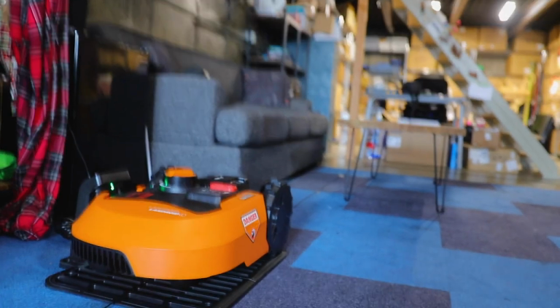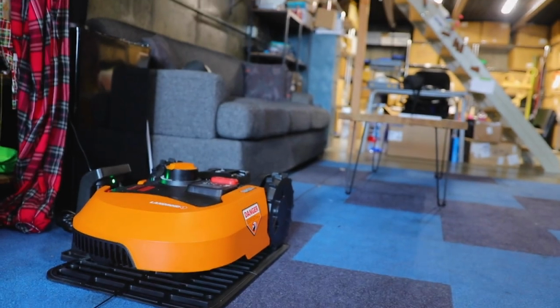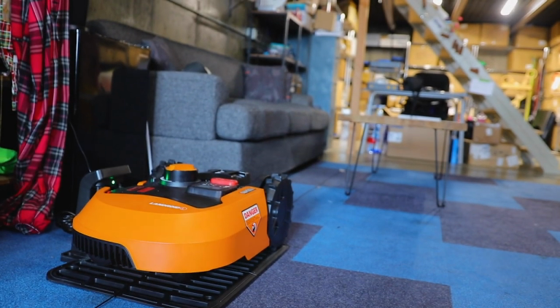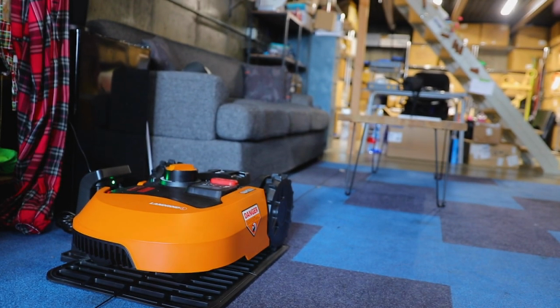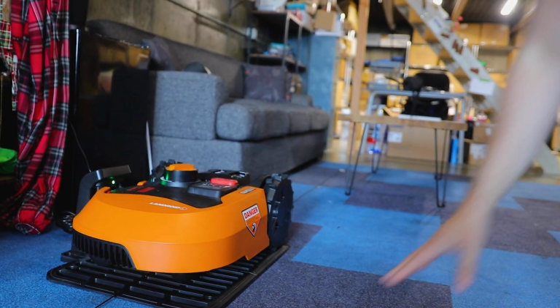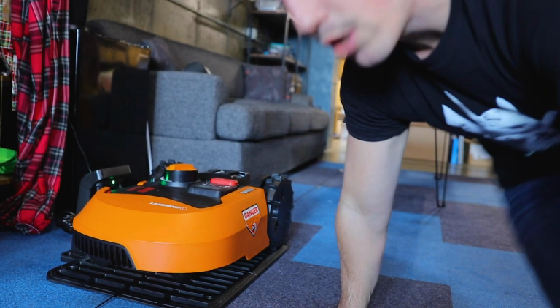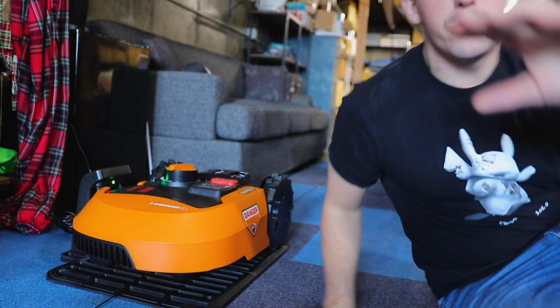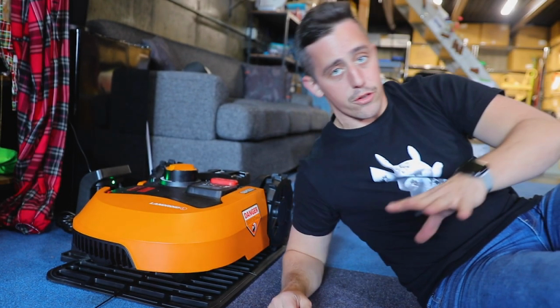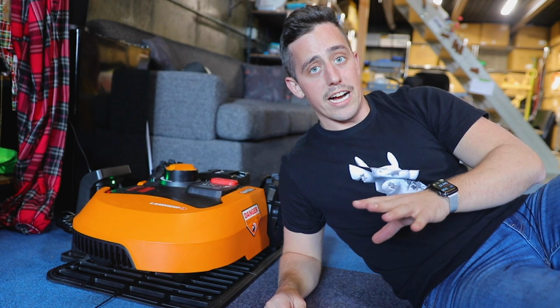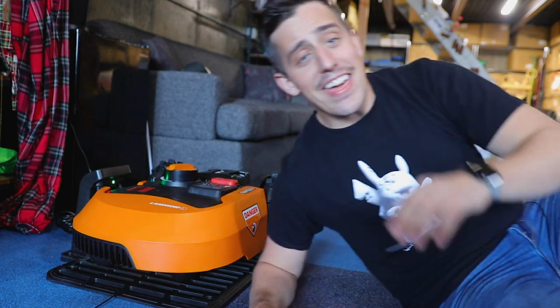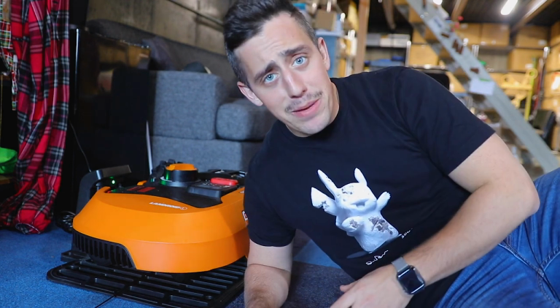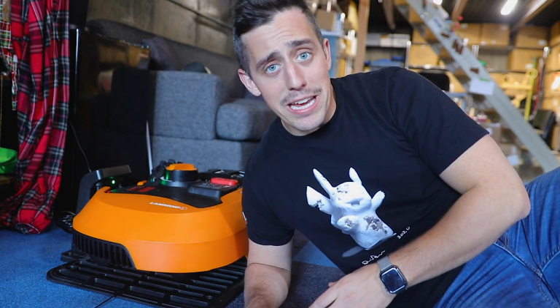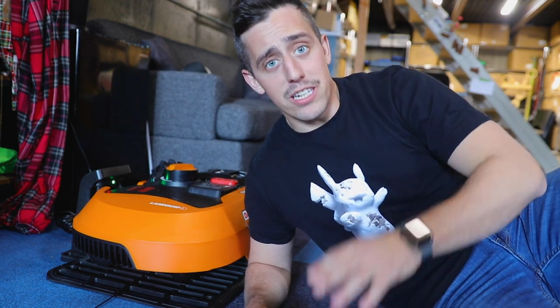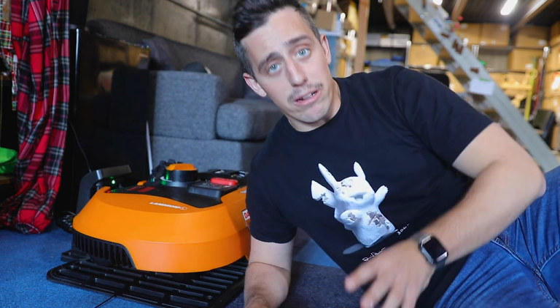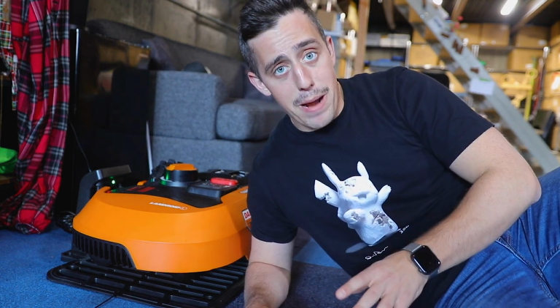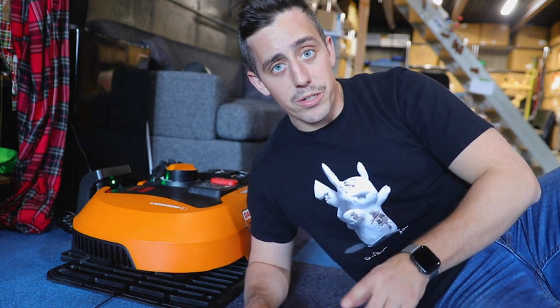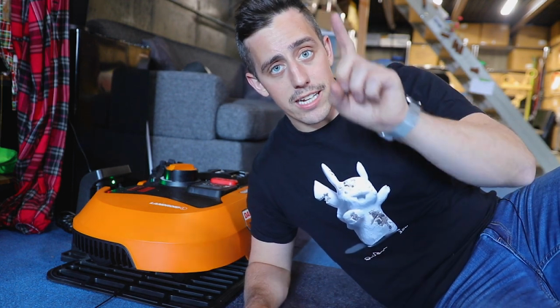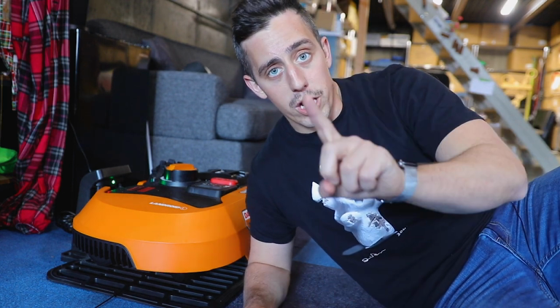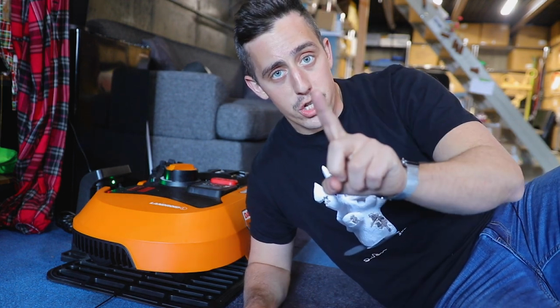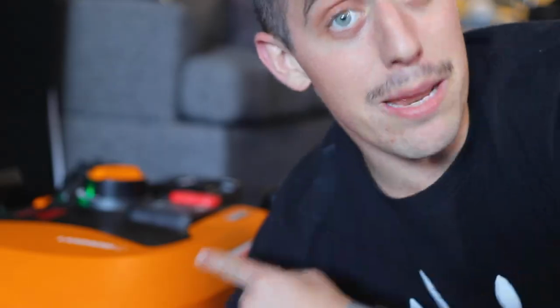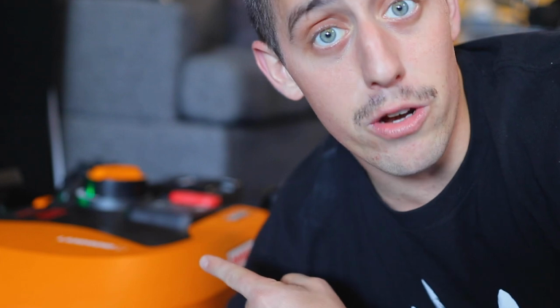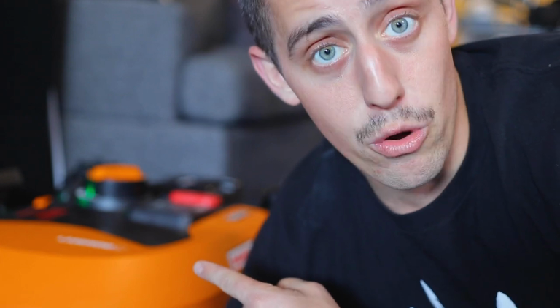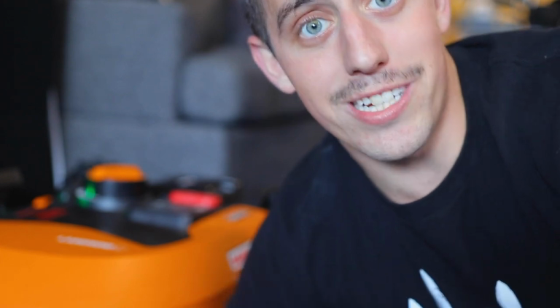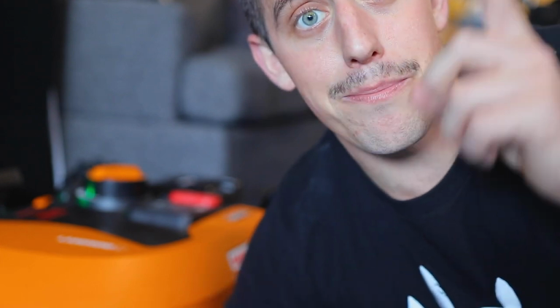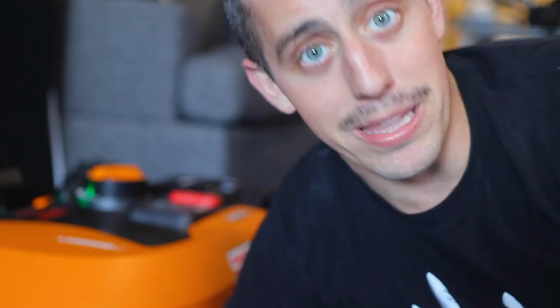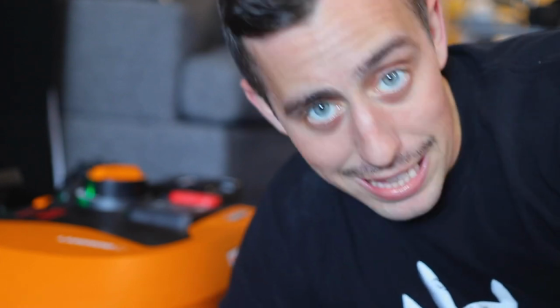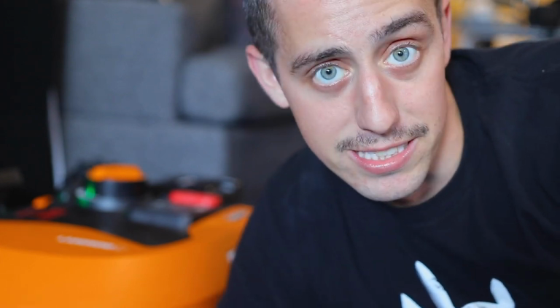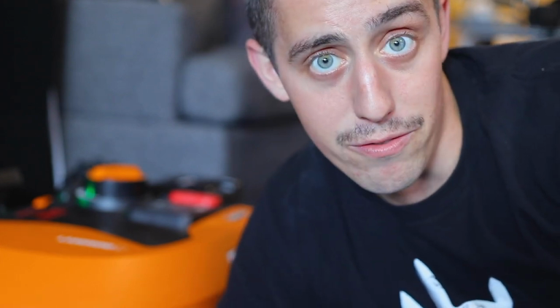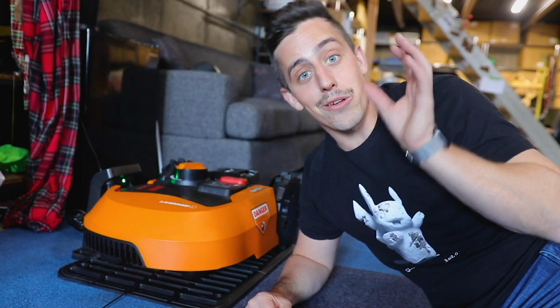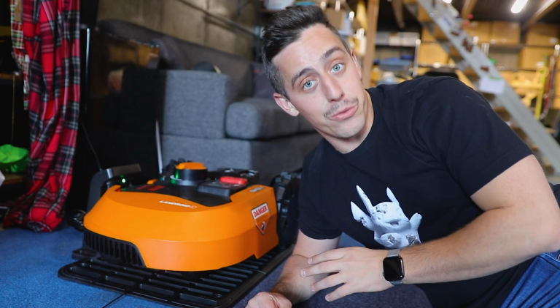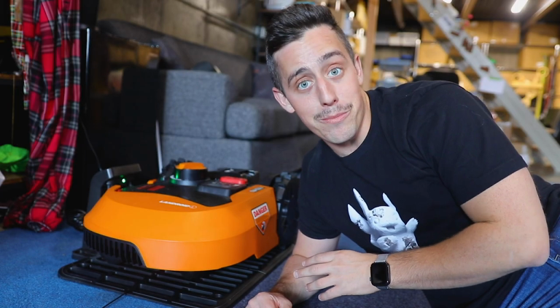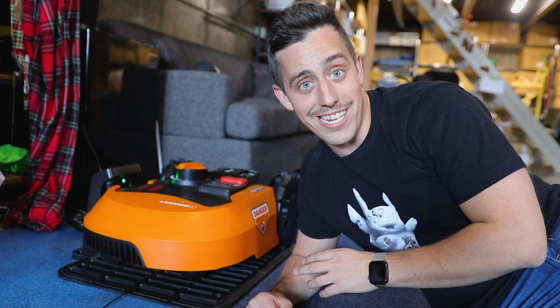A couple weeks ago, Worx got in touch with me to show off some tools they're working on. They asked if I'd be interested in trying out some of their power tools, and I said under one condition: you send me one of your Landroid mowers and let me build something completely unnecessary for it. So that is what we're going to be doing today.